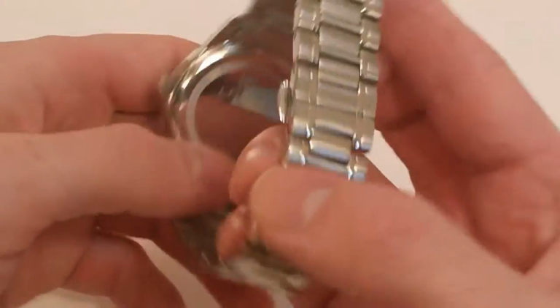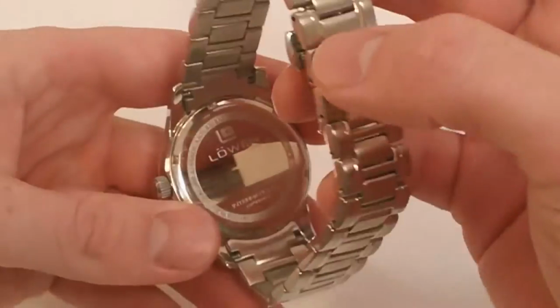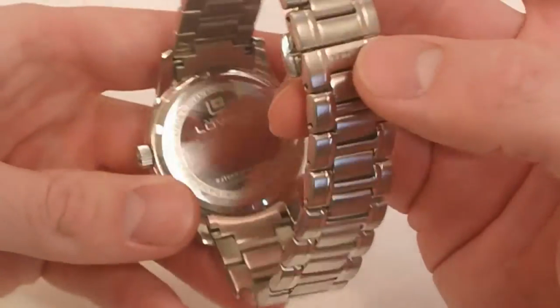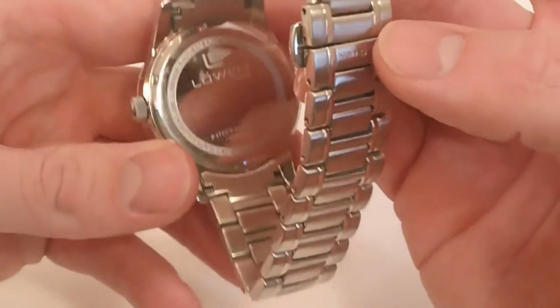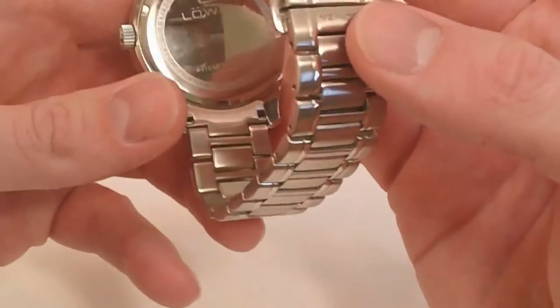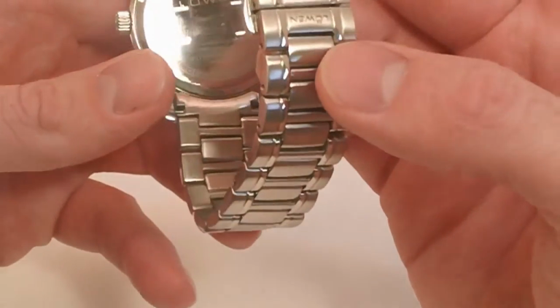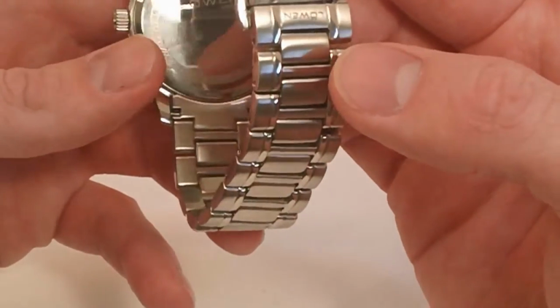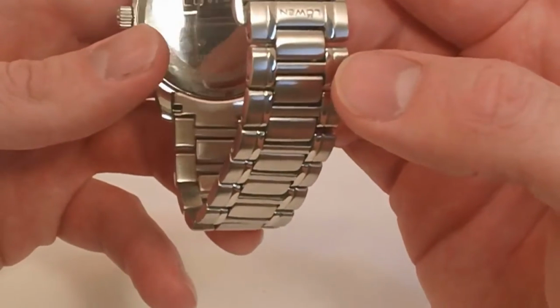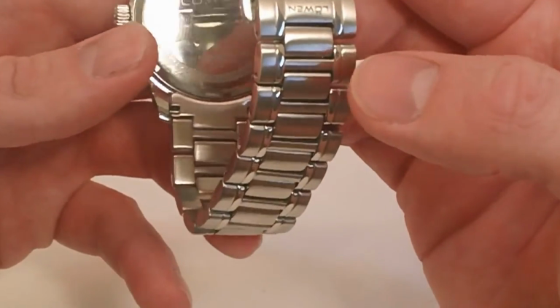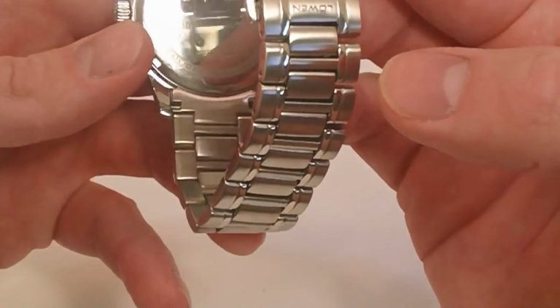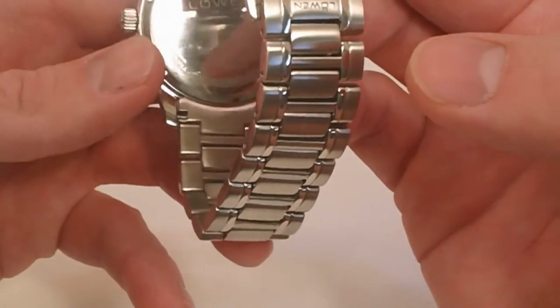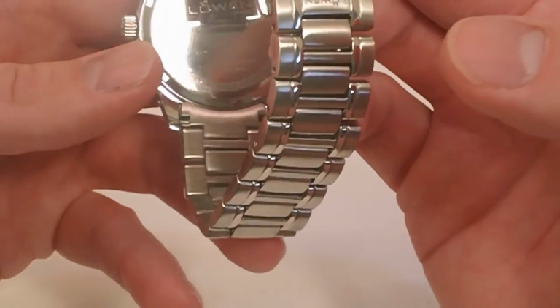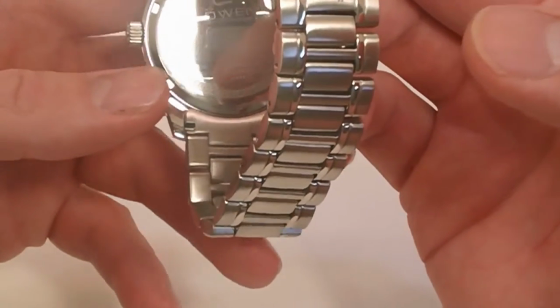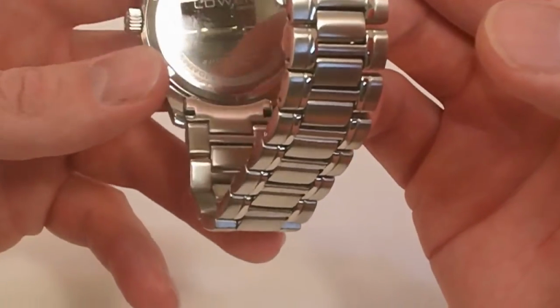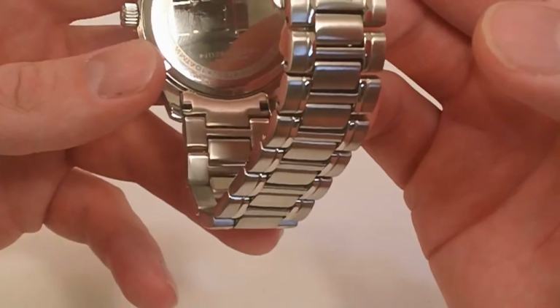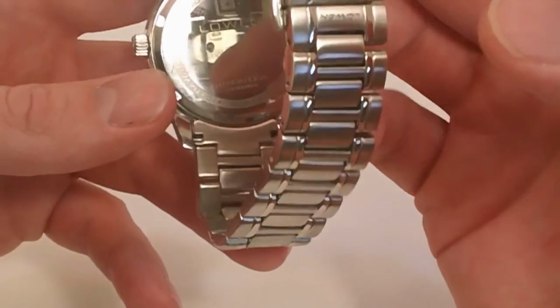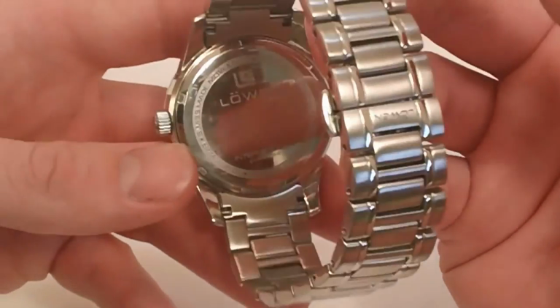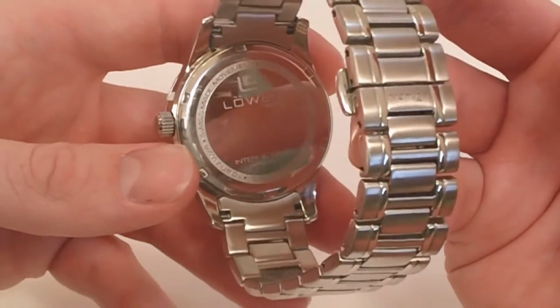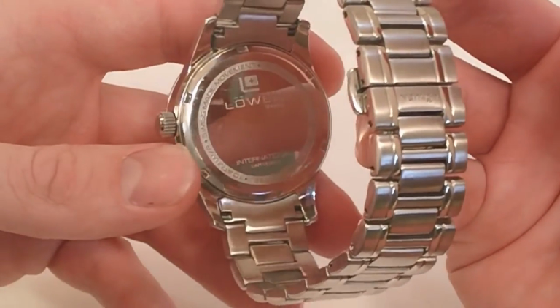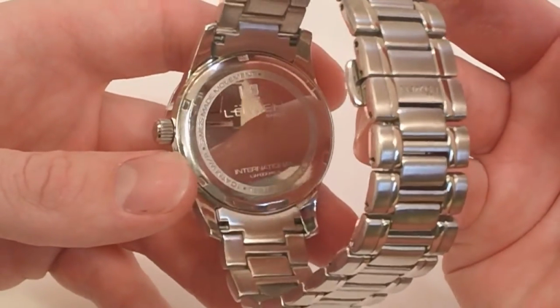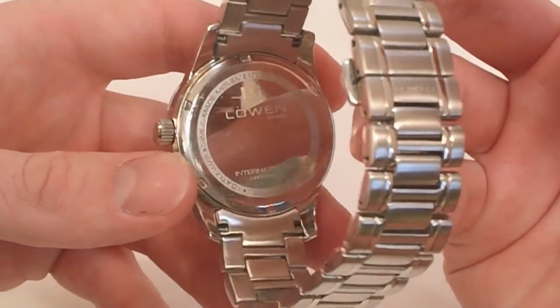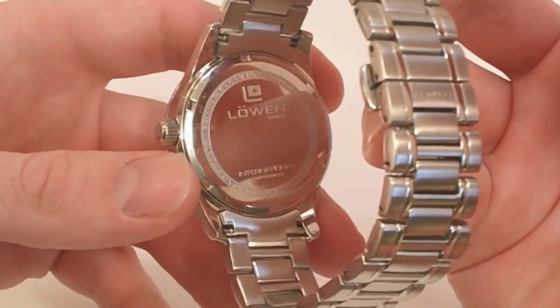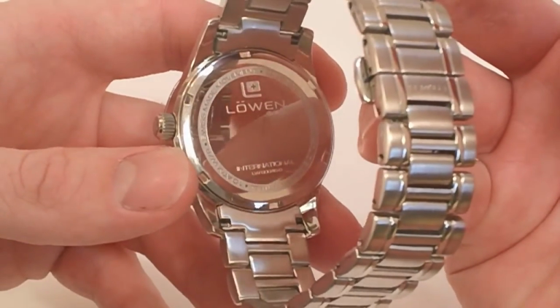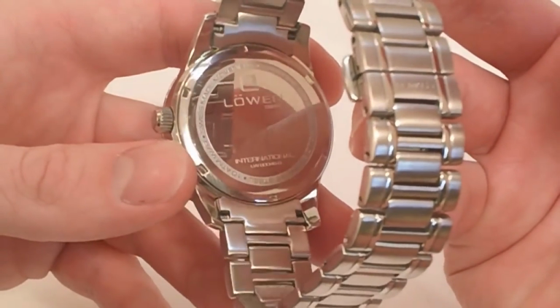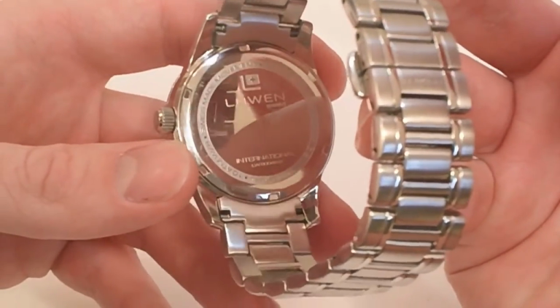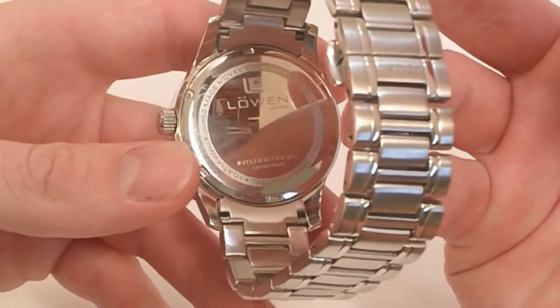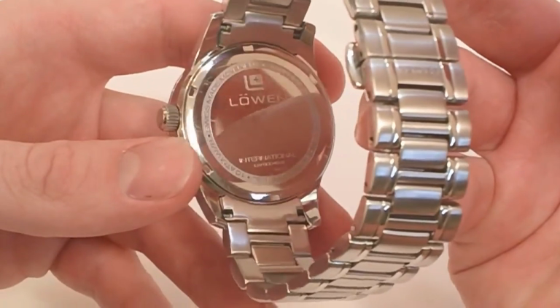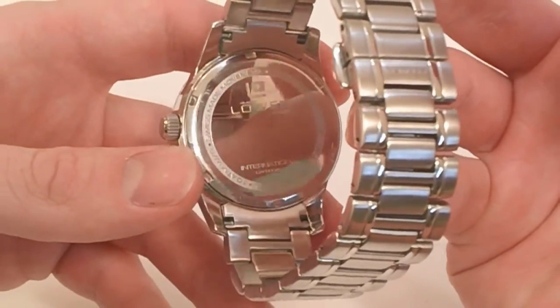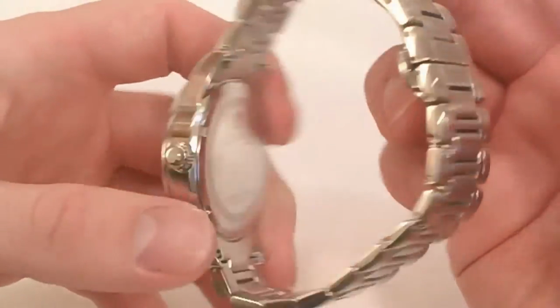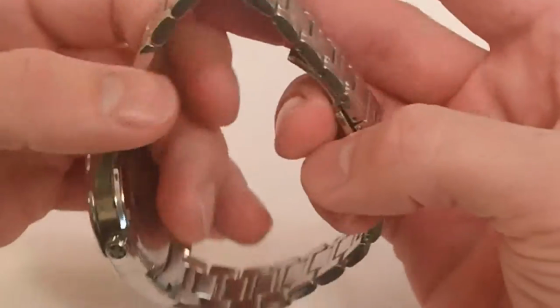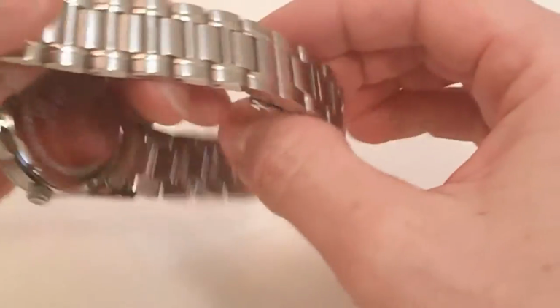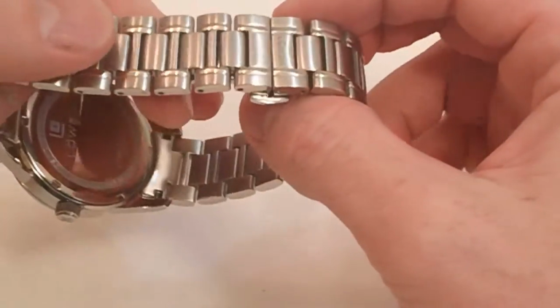Taking a look at the back, this does have a screw-down case back and it is rated at 100 meters water resistant. You can read that on the back. It has a Swiss movement, solid stainless steel, and sapphire crystal.